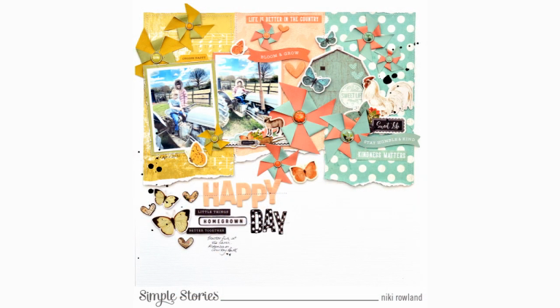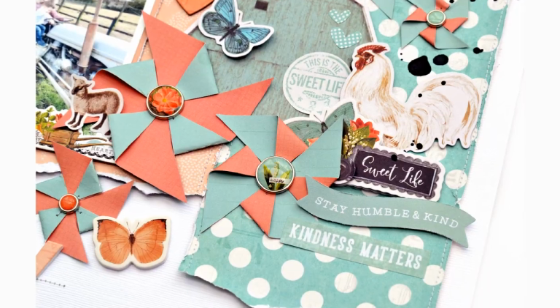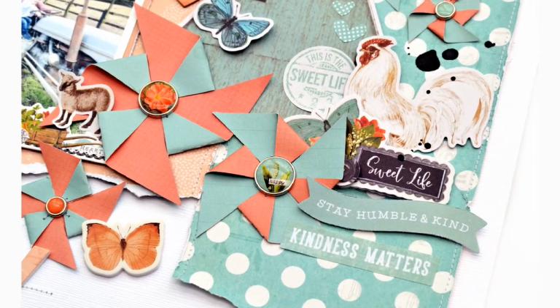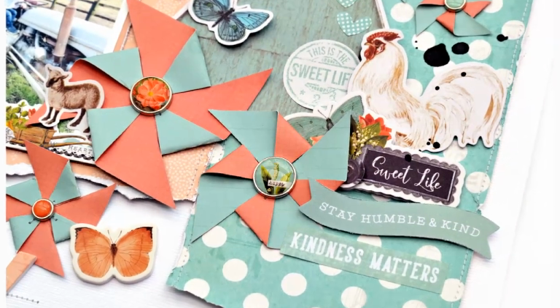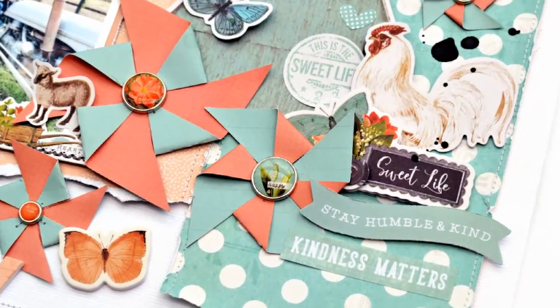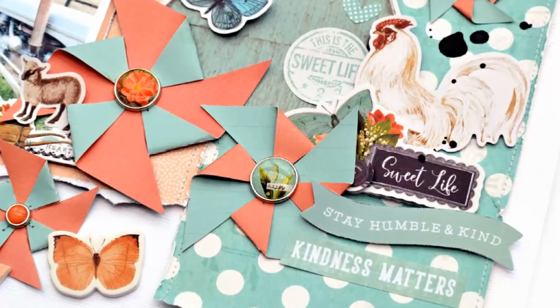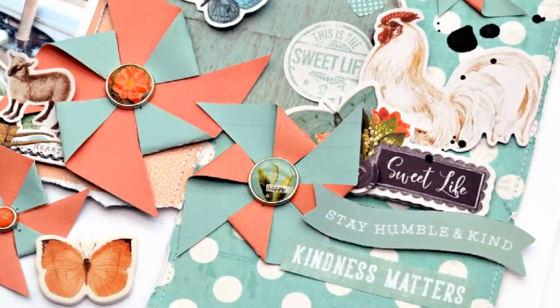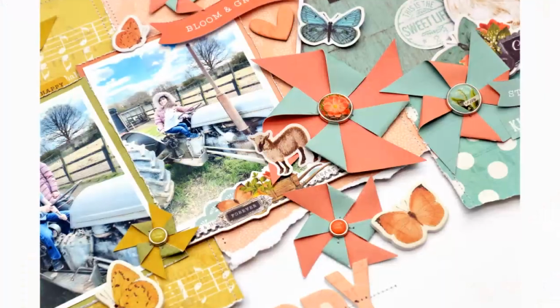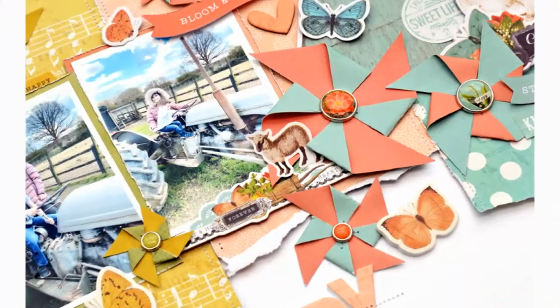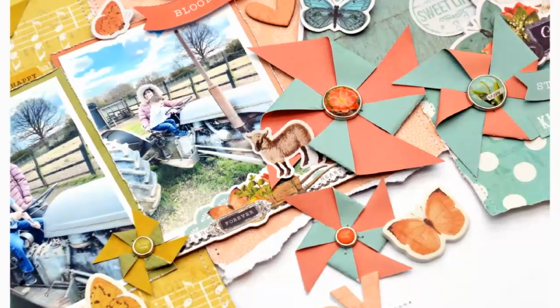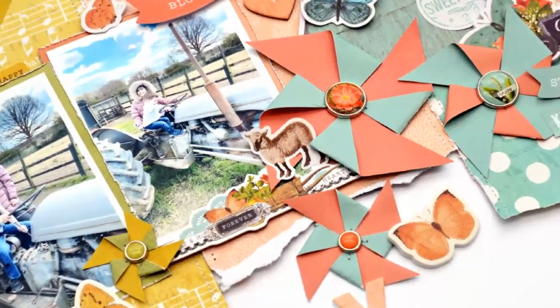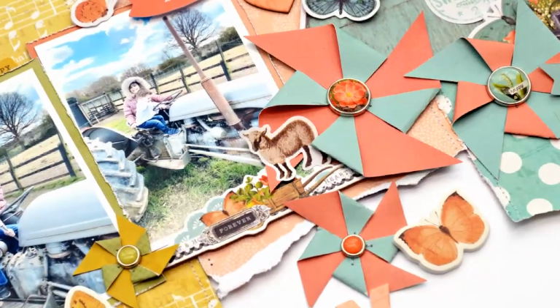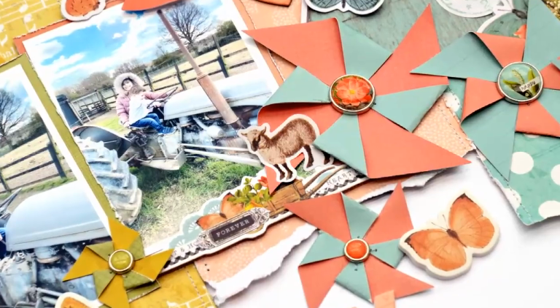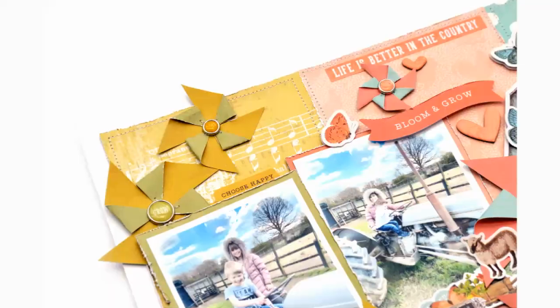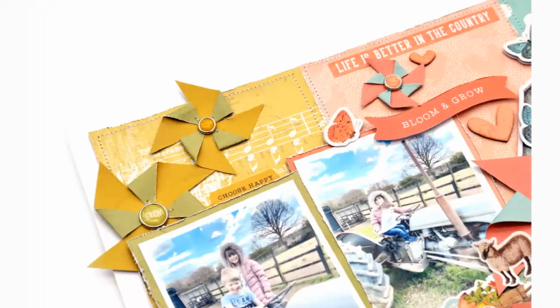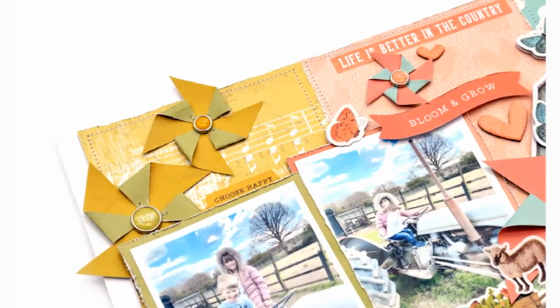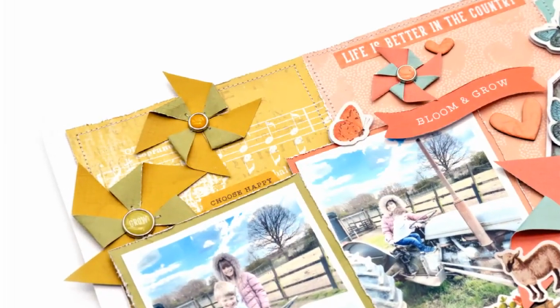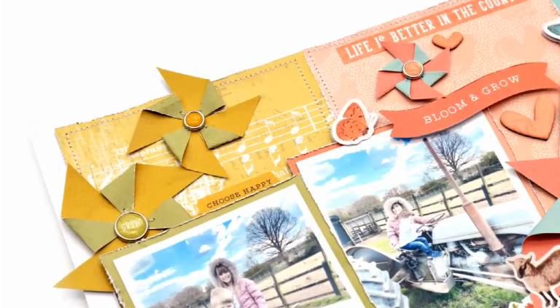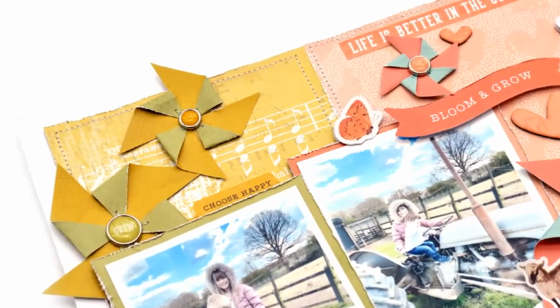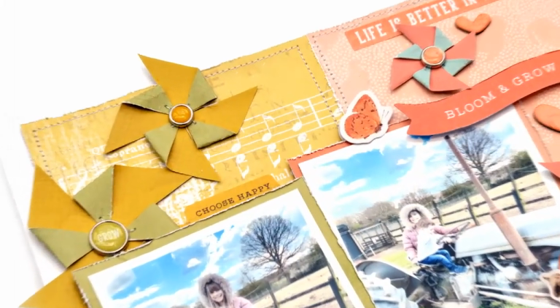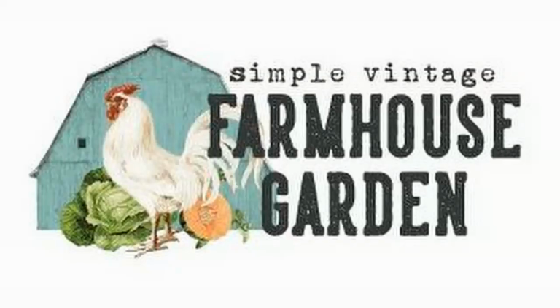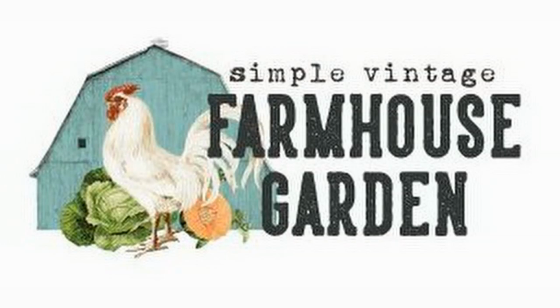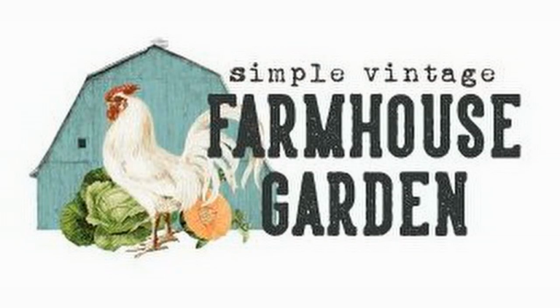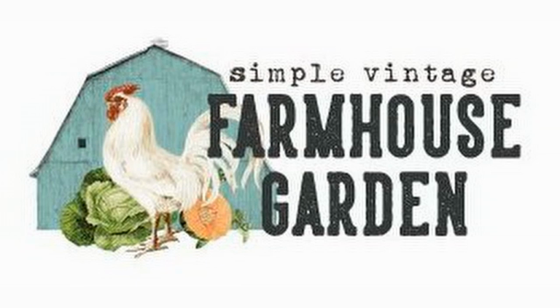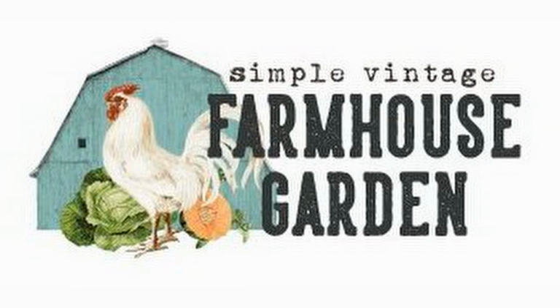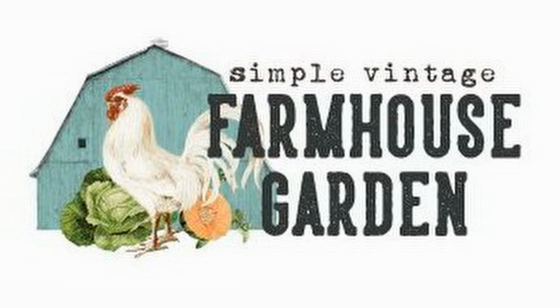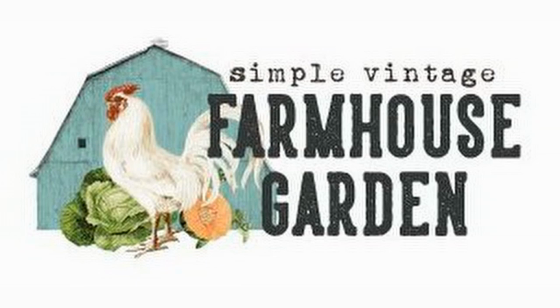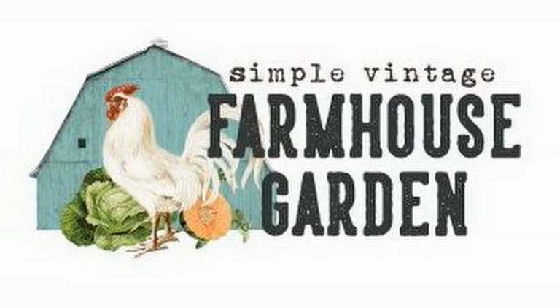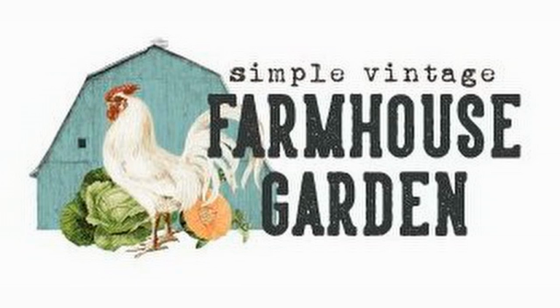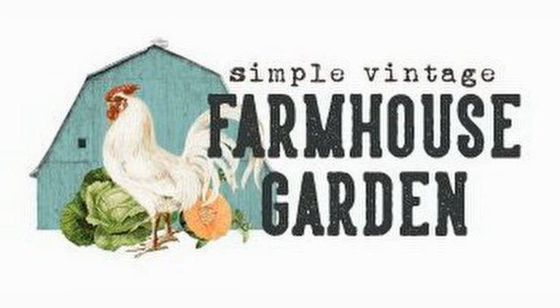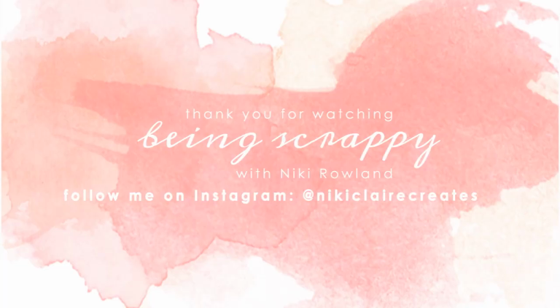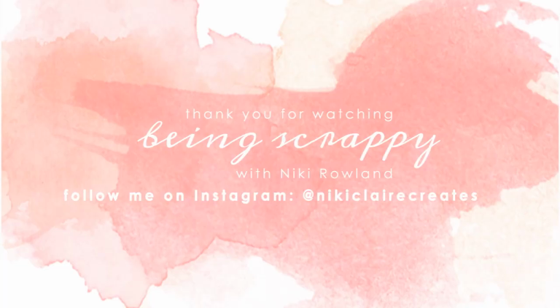Thank you very very much for joining me today. I hope you've enjoyed this layout and the pinwheels, and I really hope you enjoy the National Scrapbooking Day Instagram hop — make sure you go and join in with that one. Thank you so much for joining me today — that was Nikki Rowland for Simple Stories.